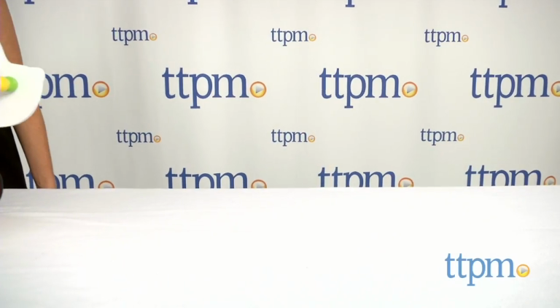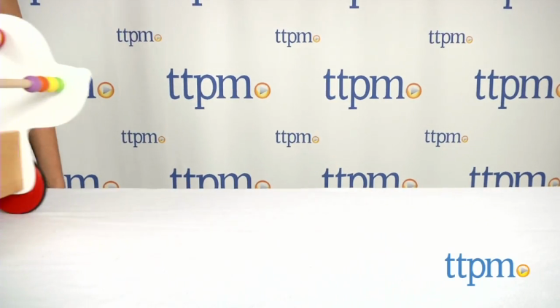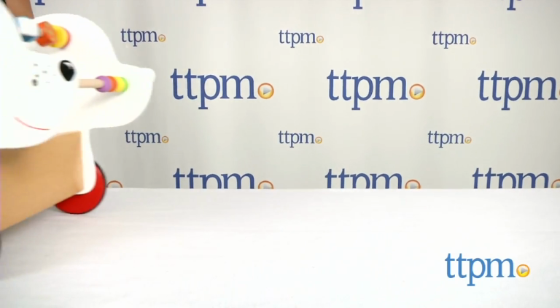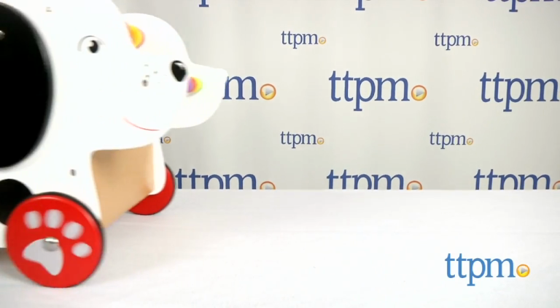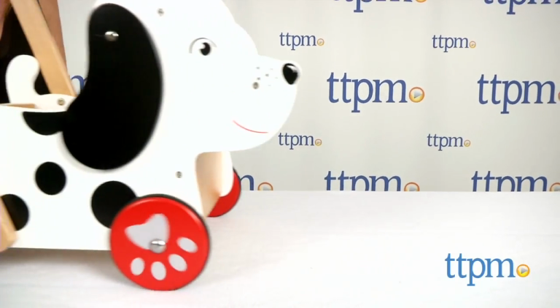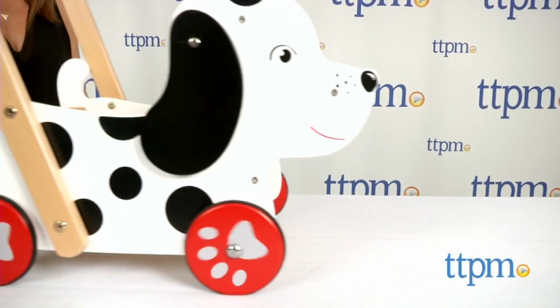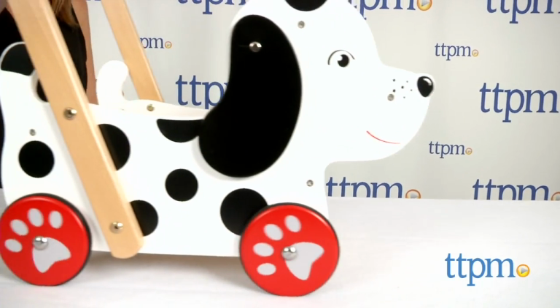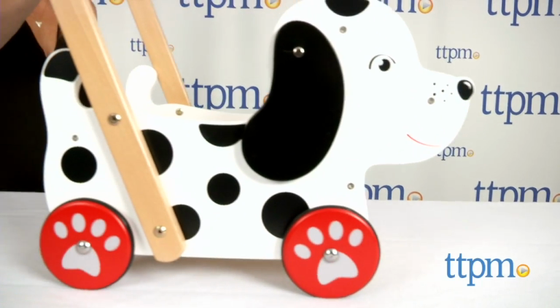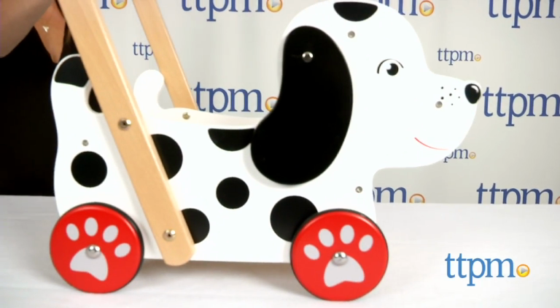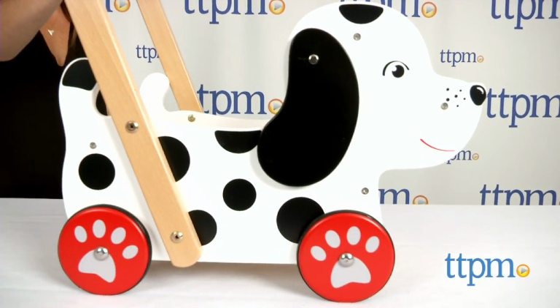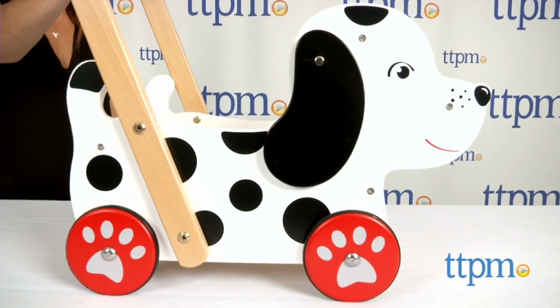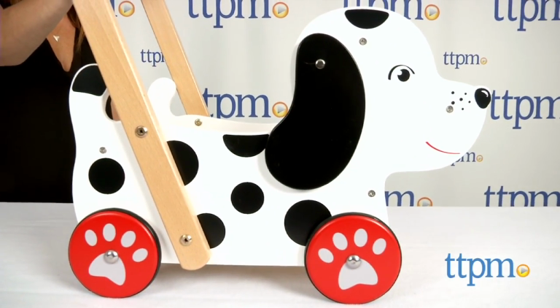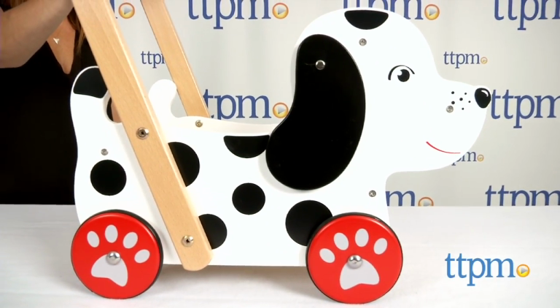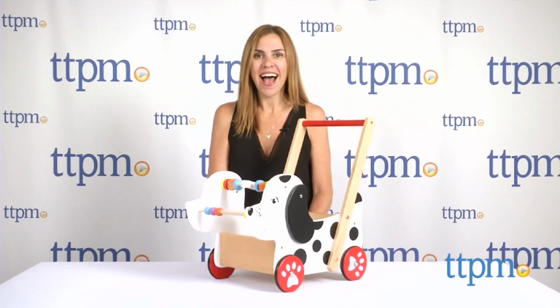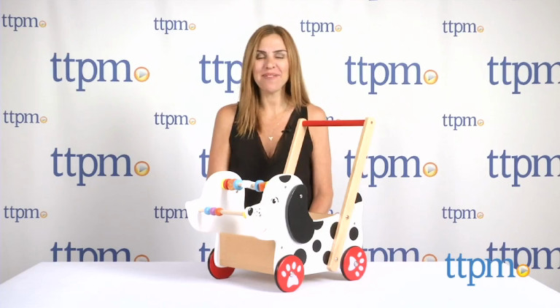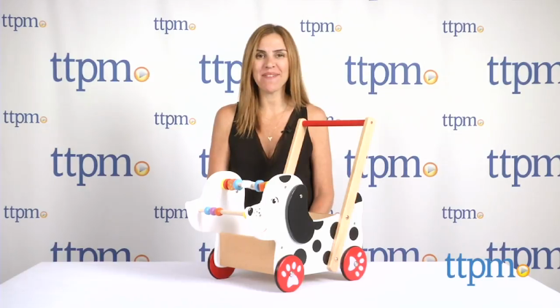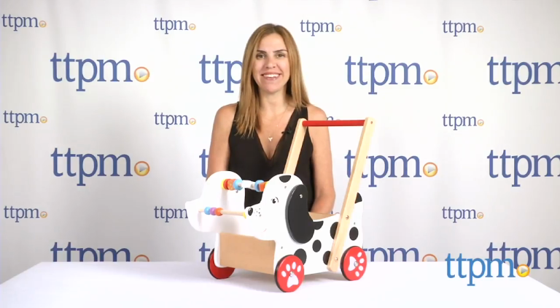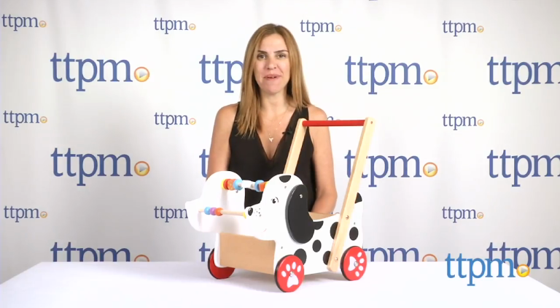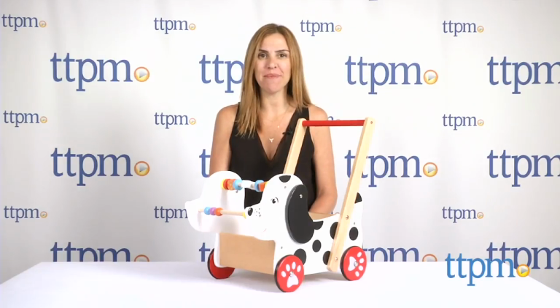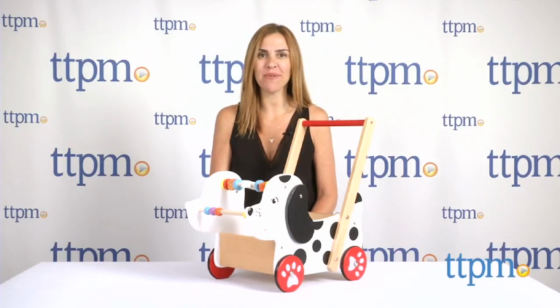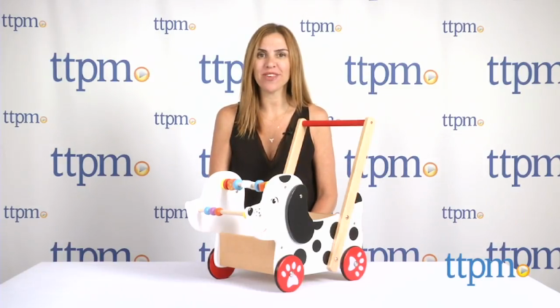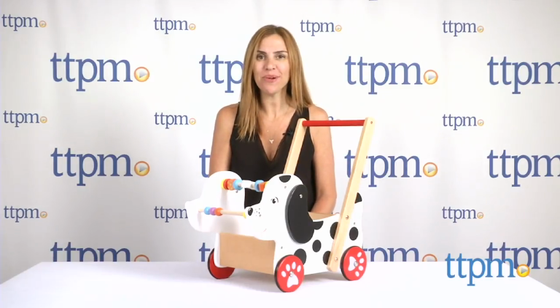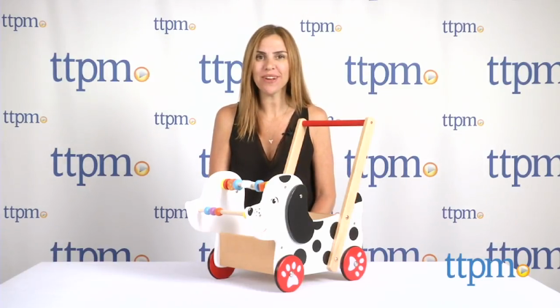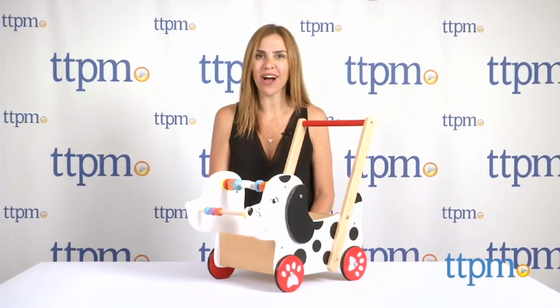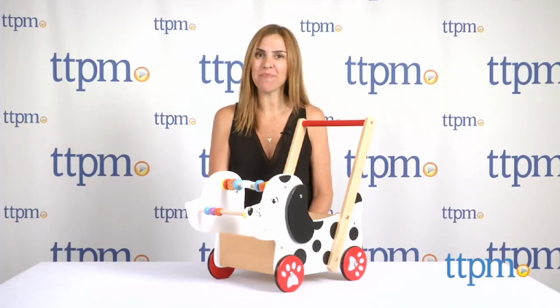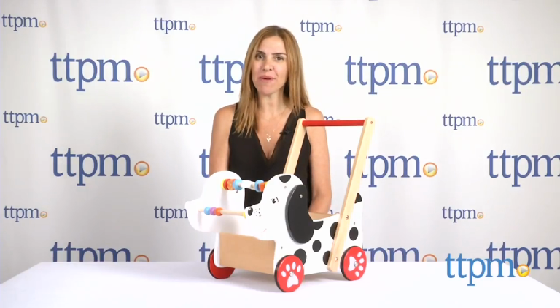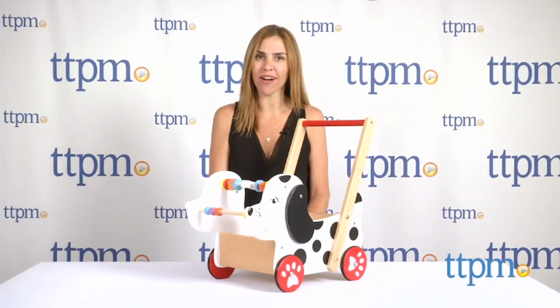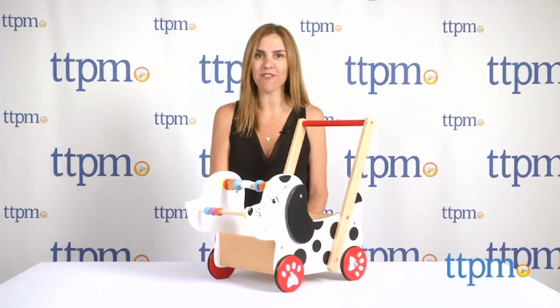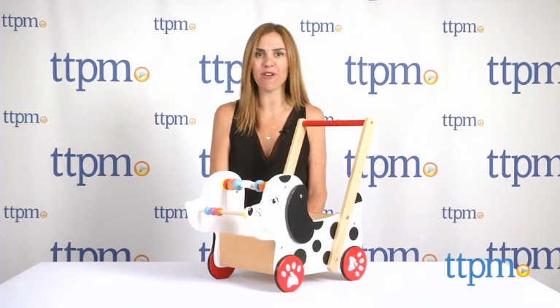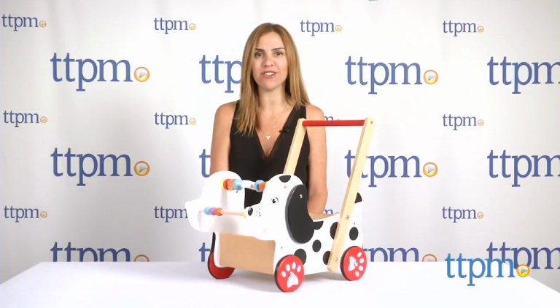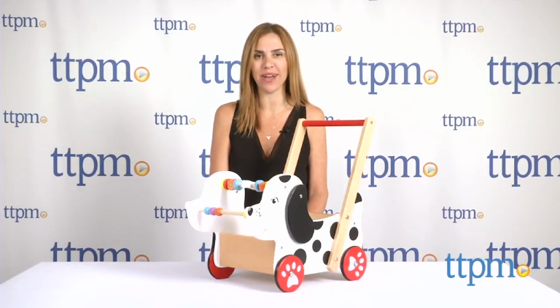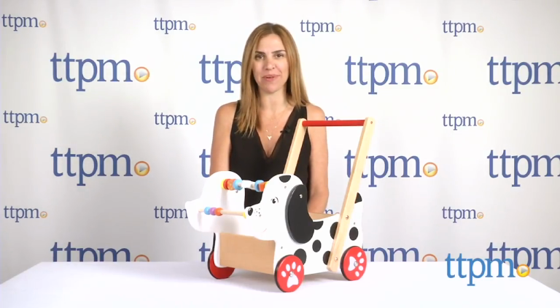Little ones can walk a dog and practice walking themselves. Hi, I'm Tammy with TTPM, here with this cute wooden doggy baby walker from the original toy company.